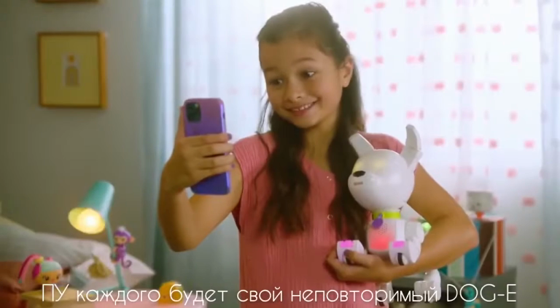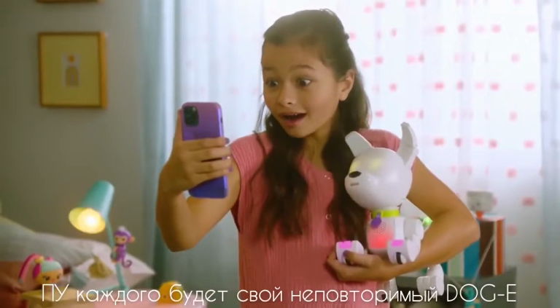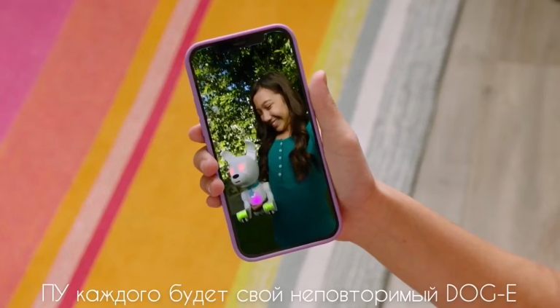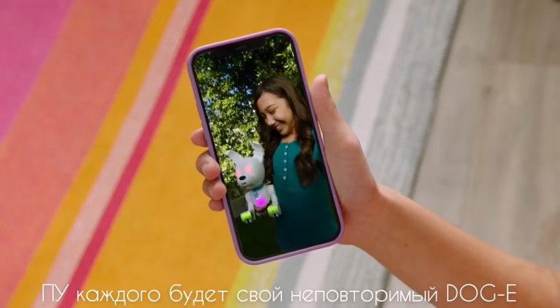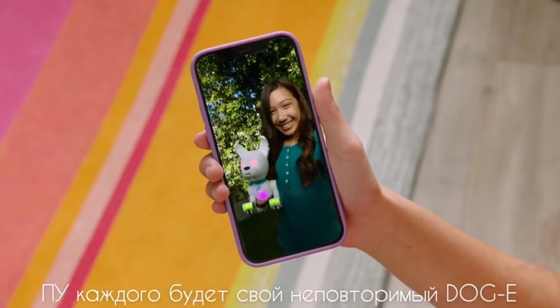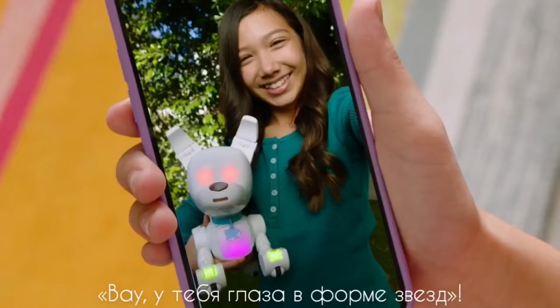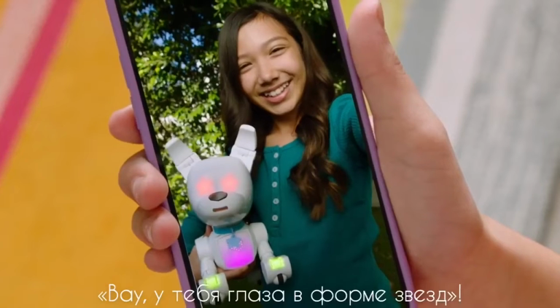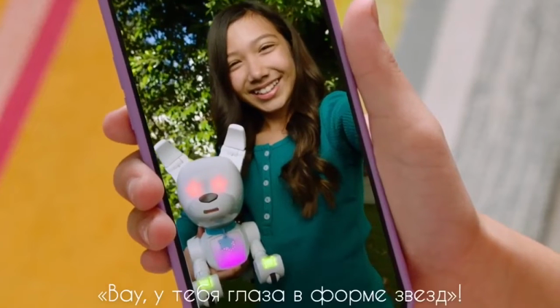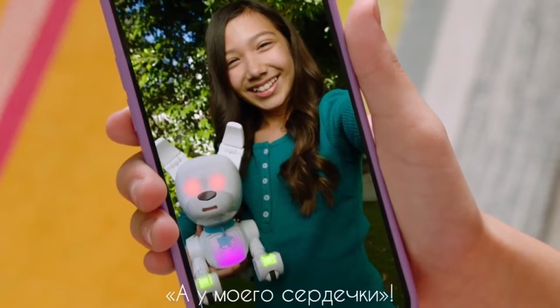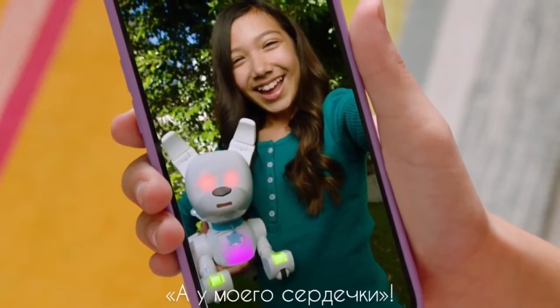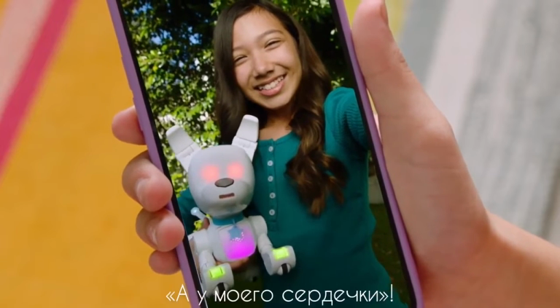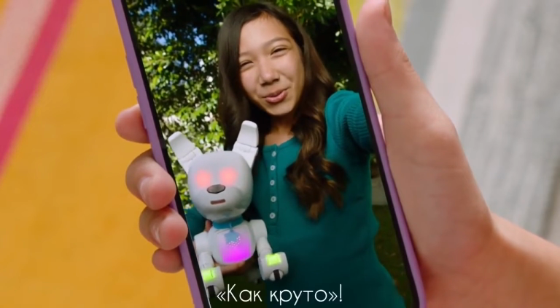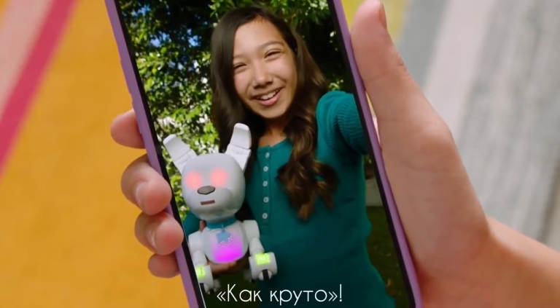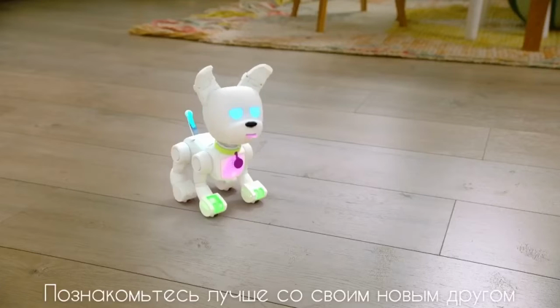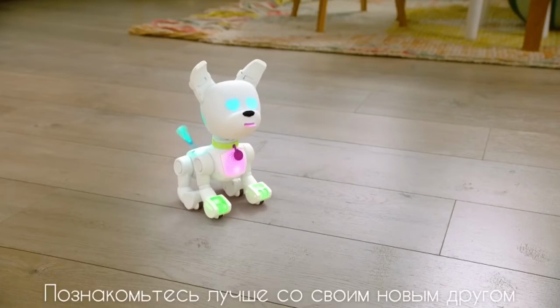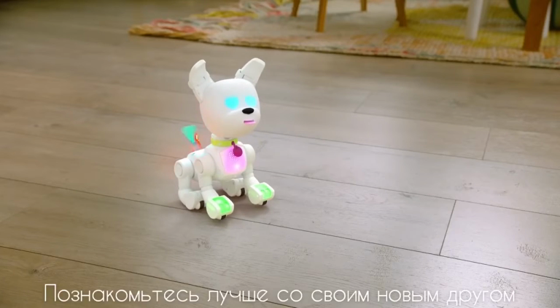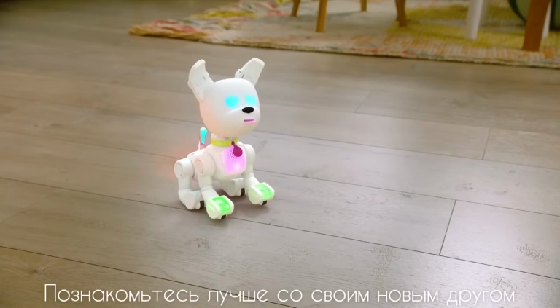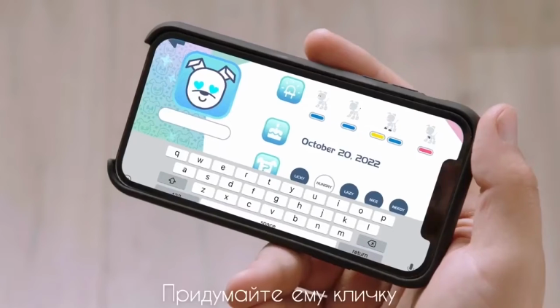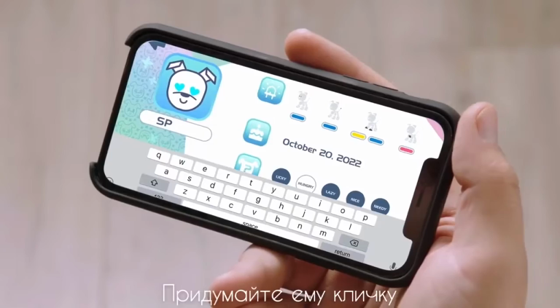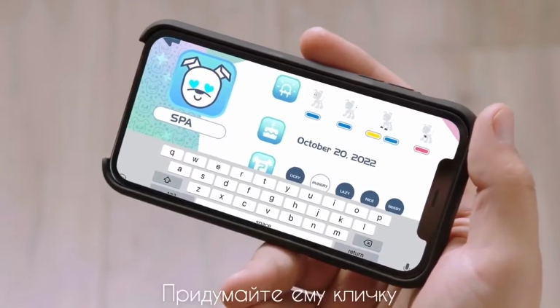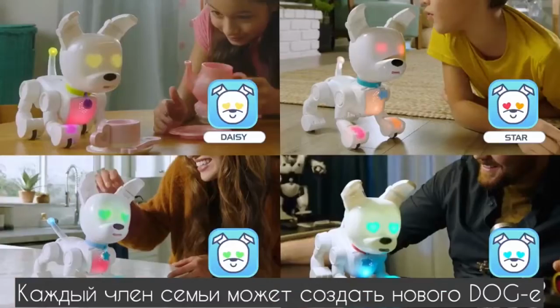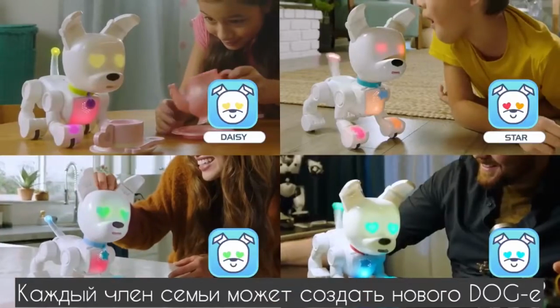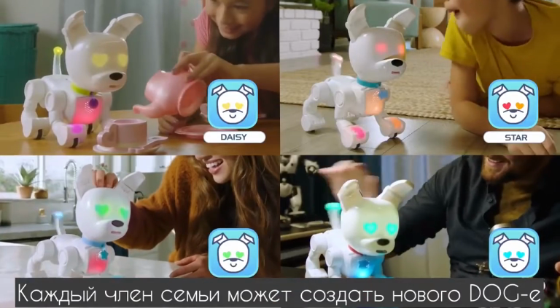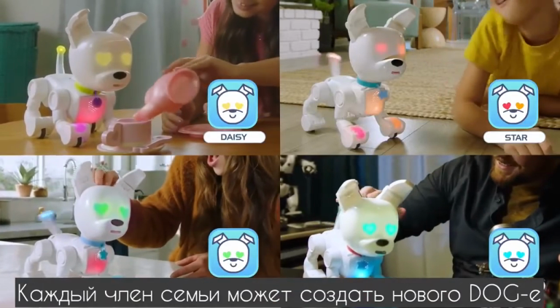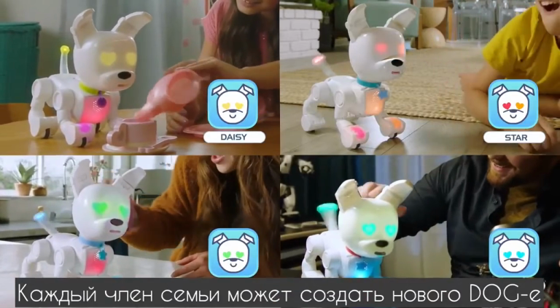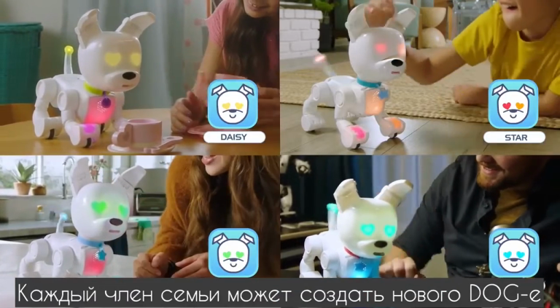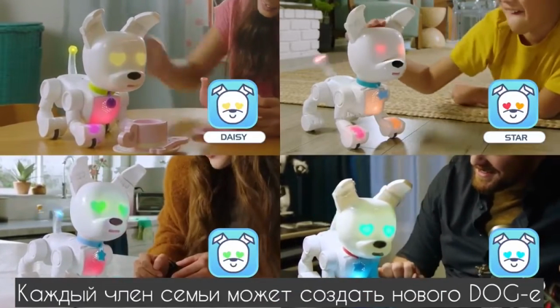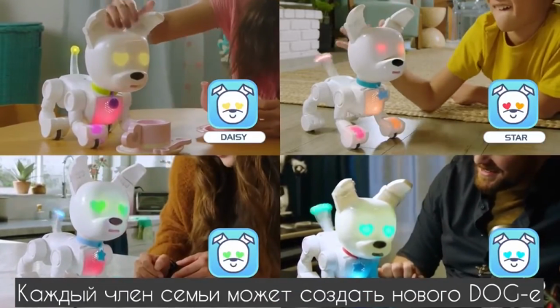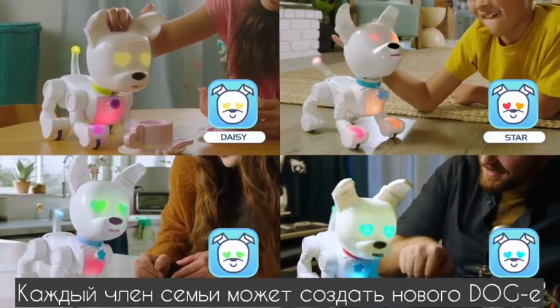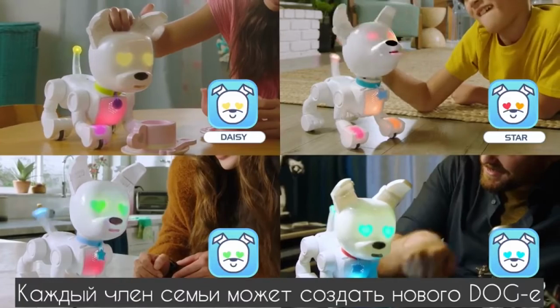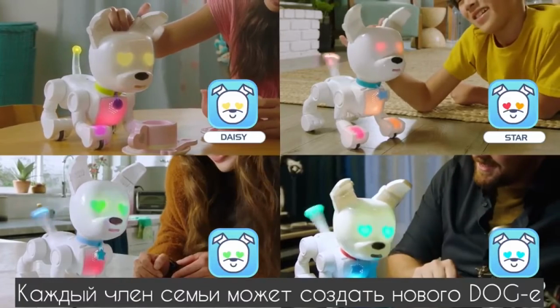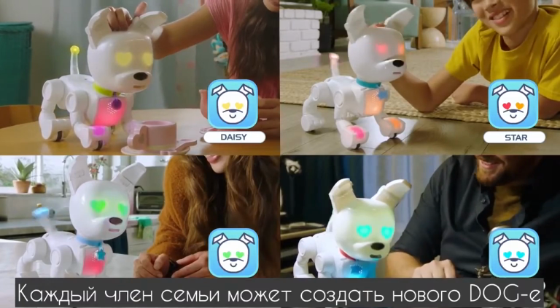There's a unique Doggy for everyone. Wow, you got star eyes! Mine has hearts. So cool! Get to know your best friend and give Doggy a name. You can even save multiple profiles for each person in the family, so no two doggies are ever alike.